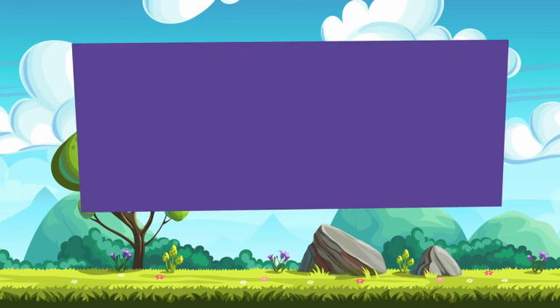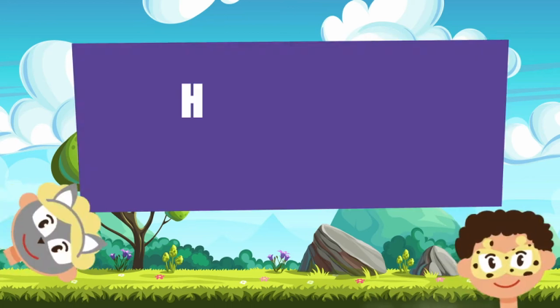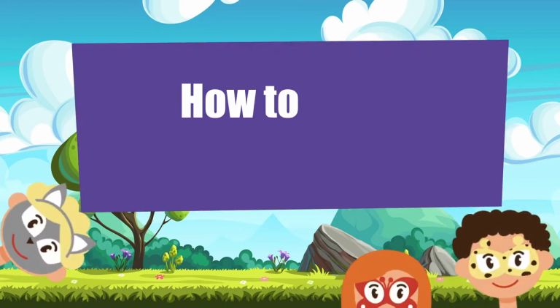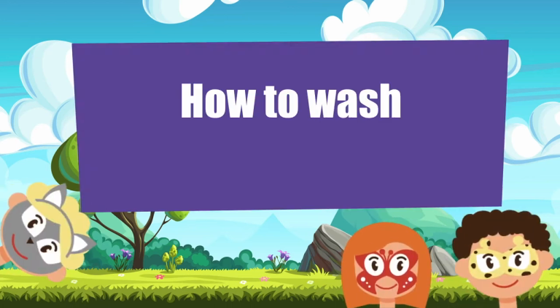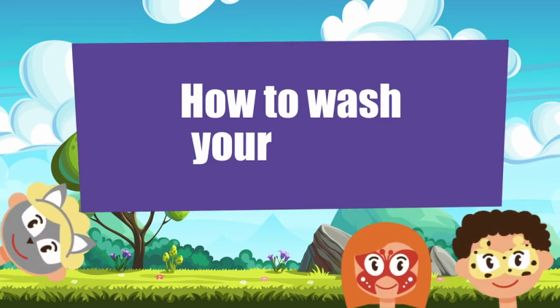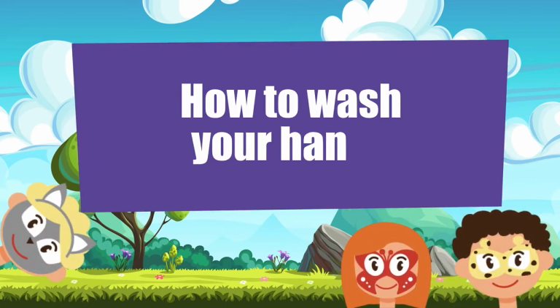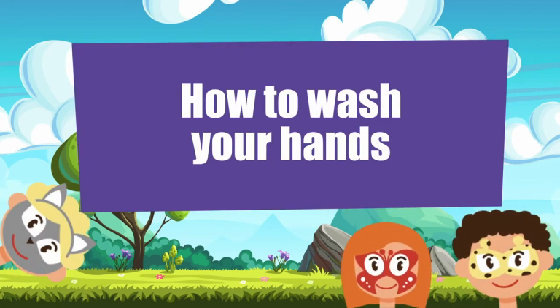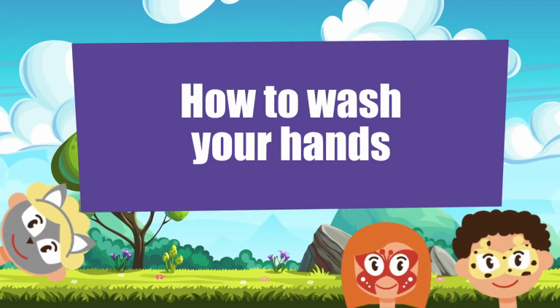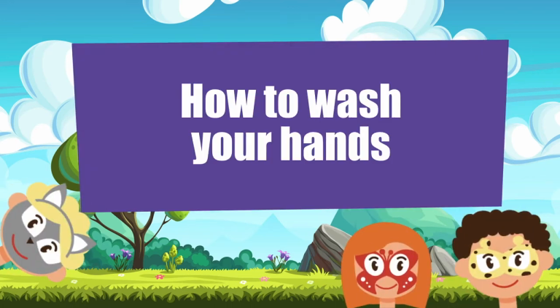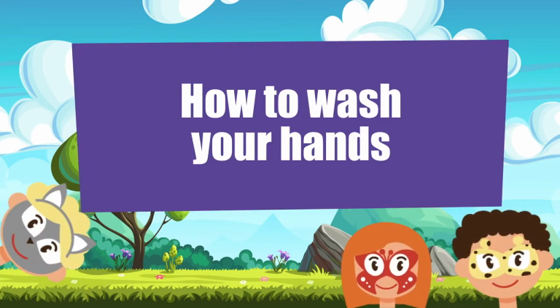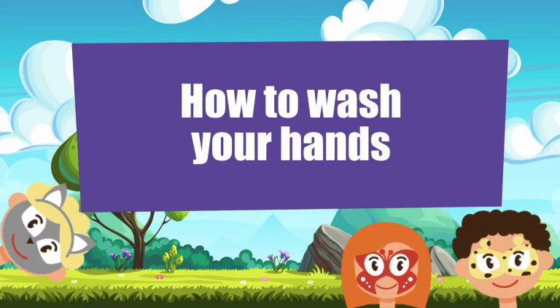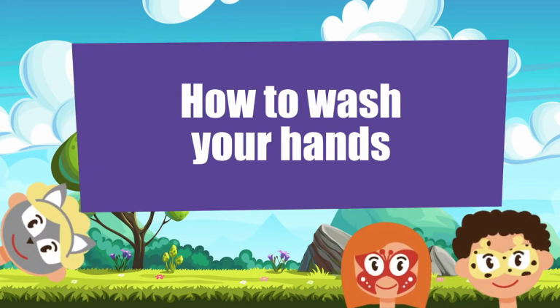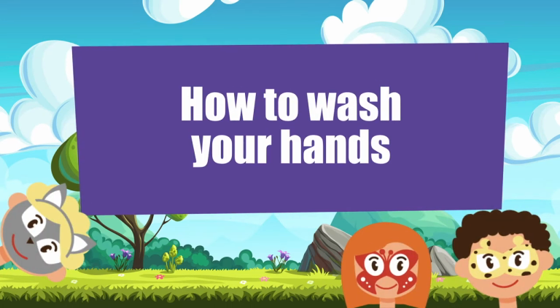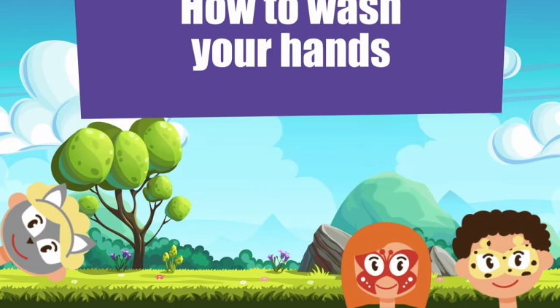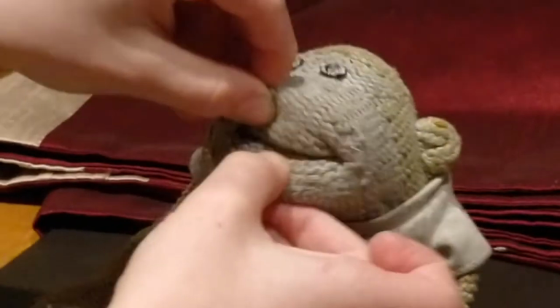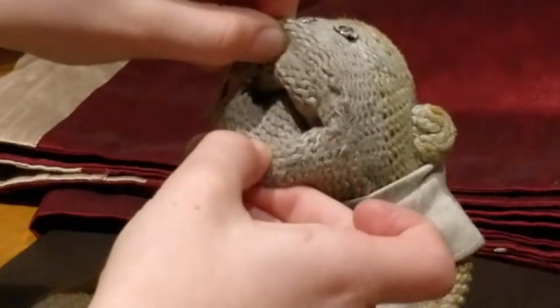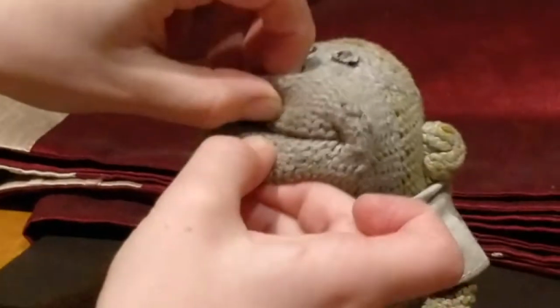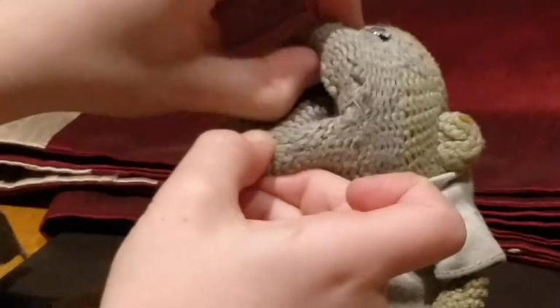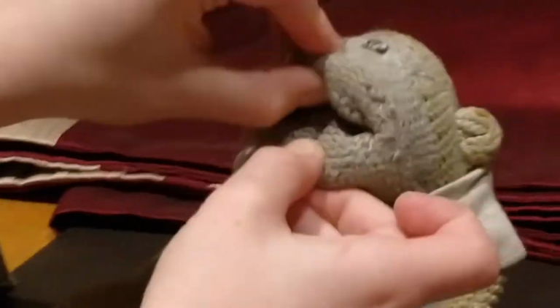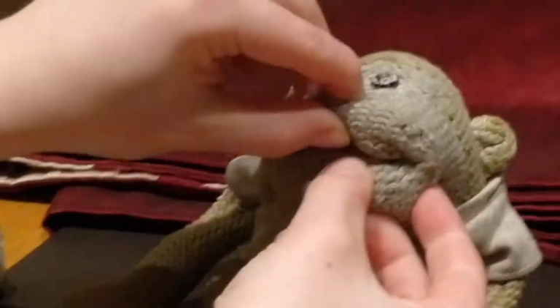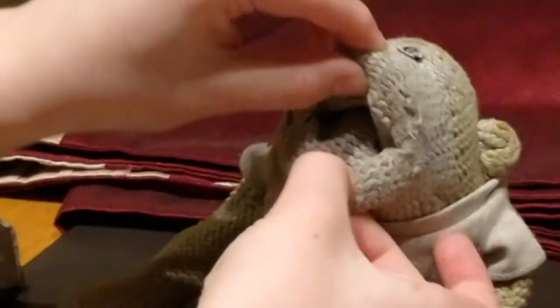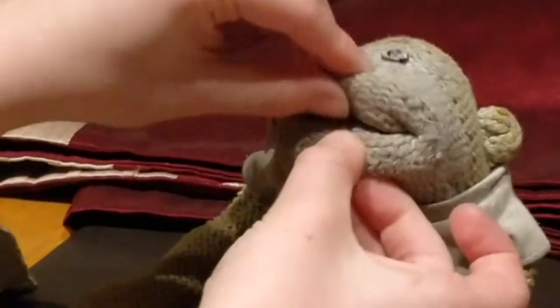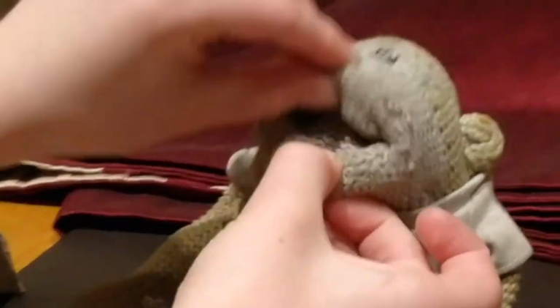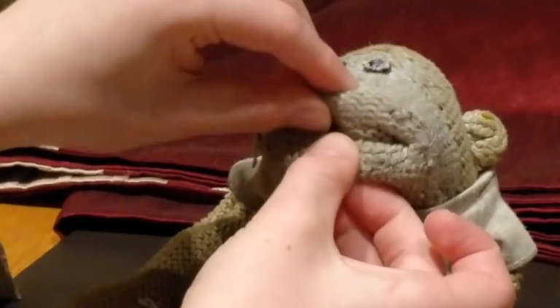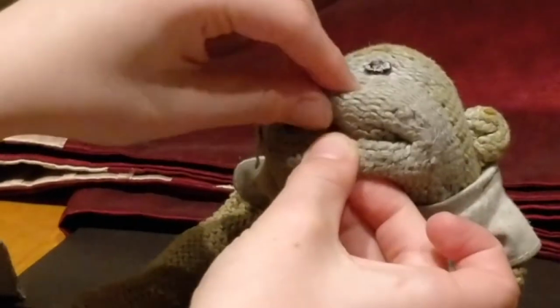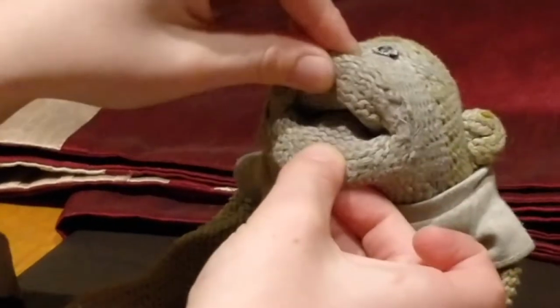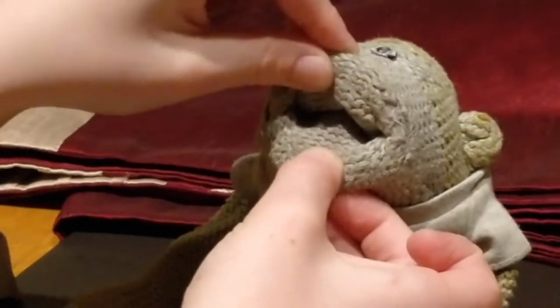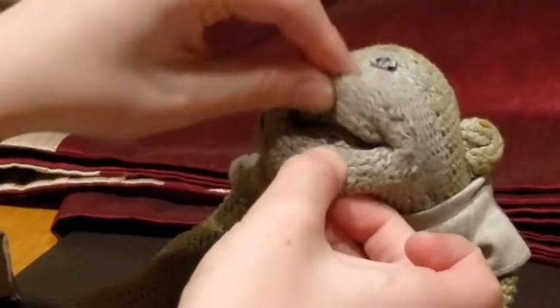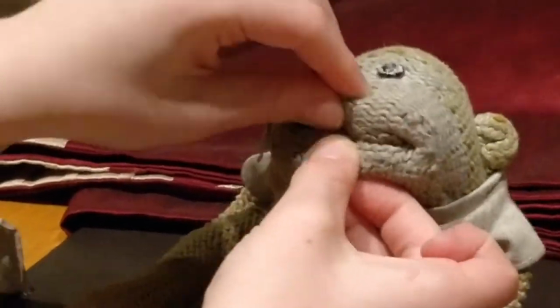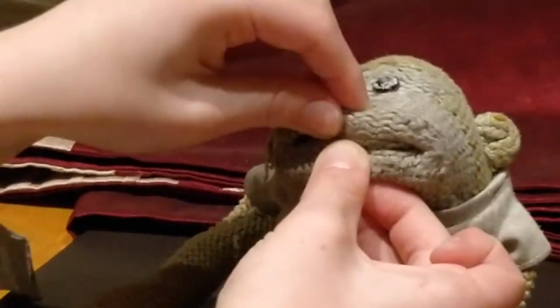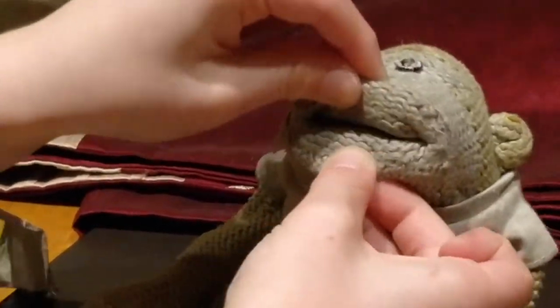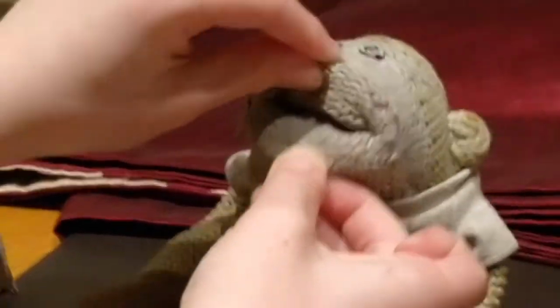This is how to wash your hands. This is a song for little hands to remember to wash your hands.